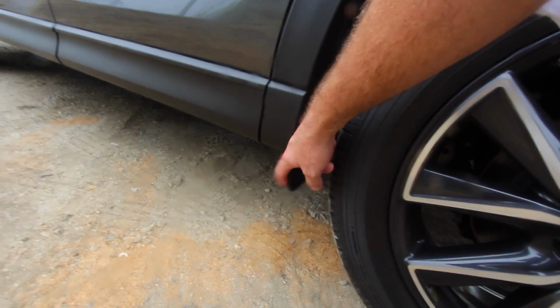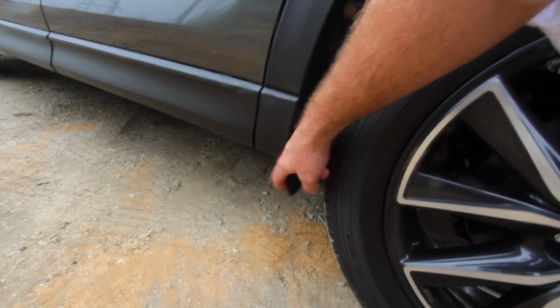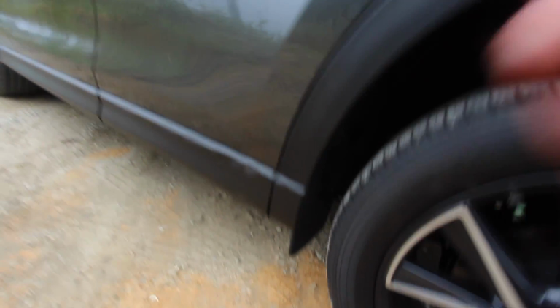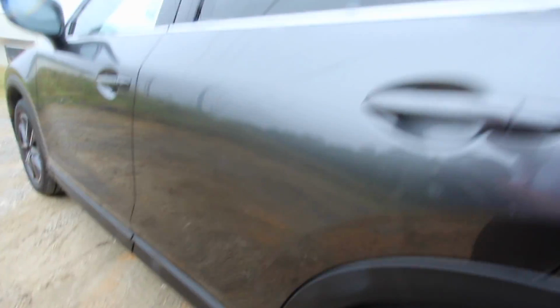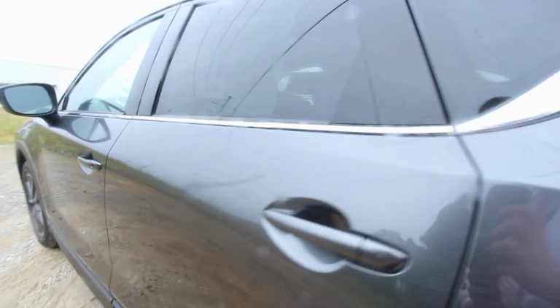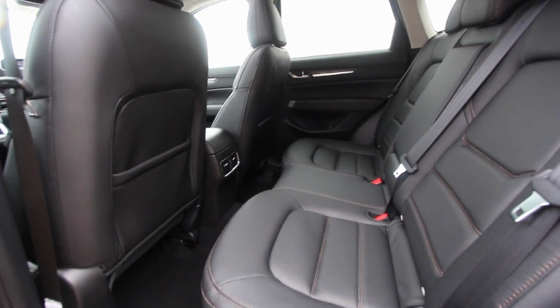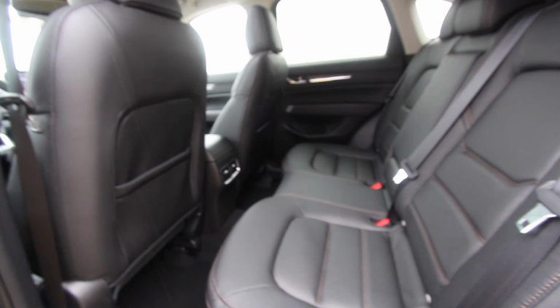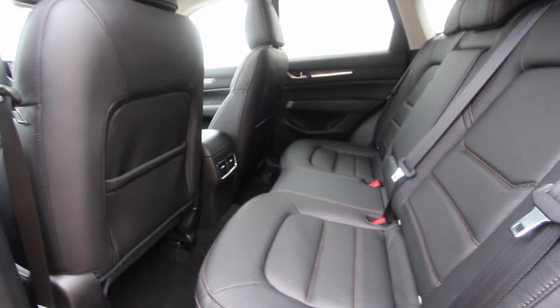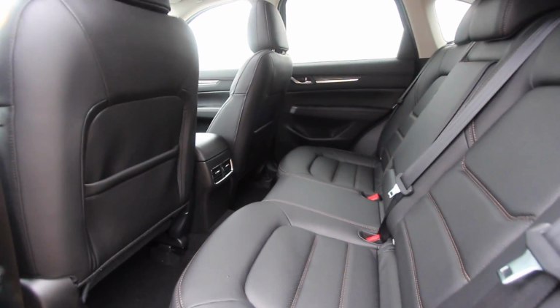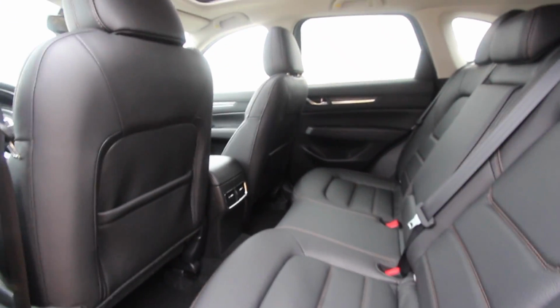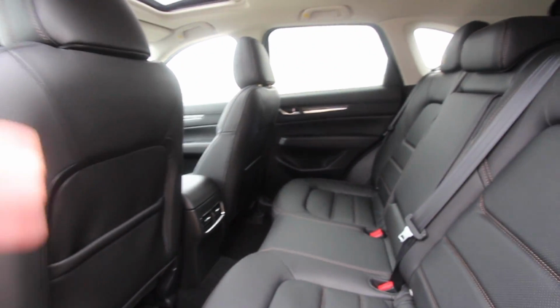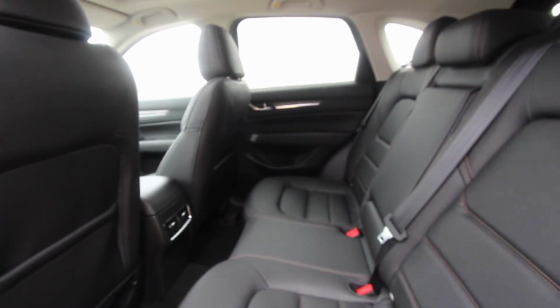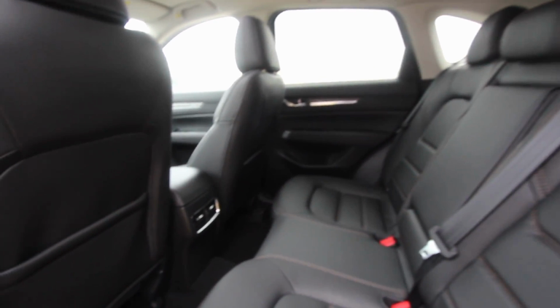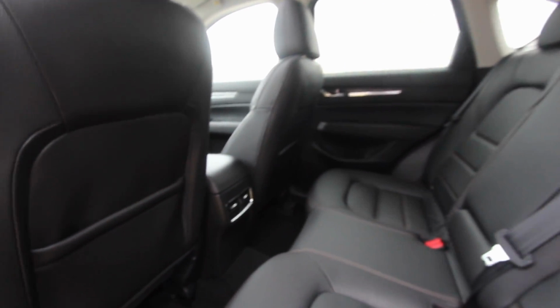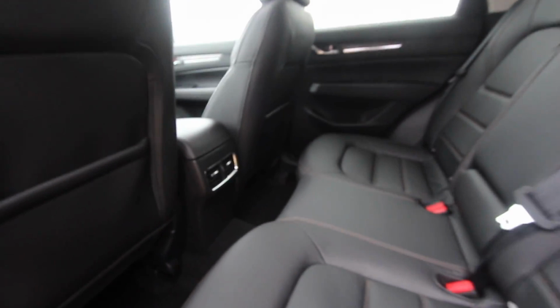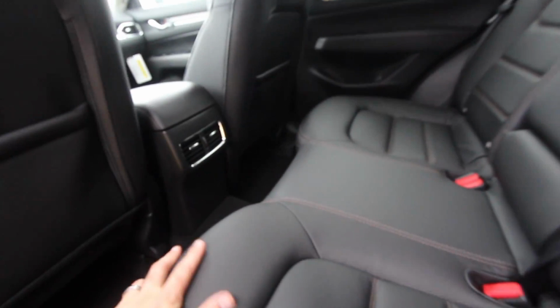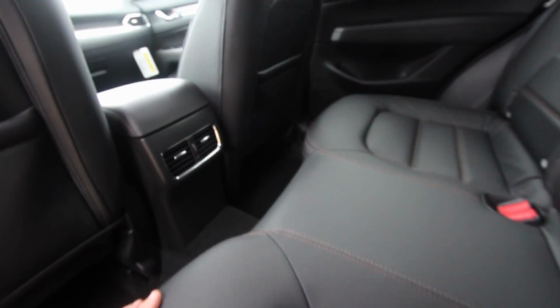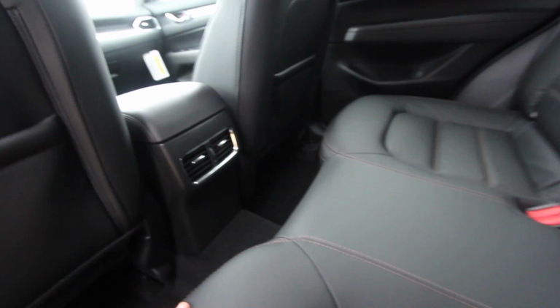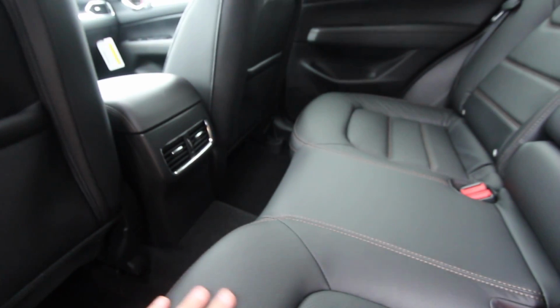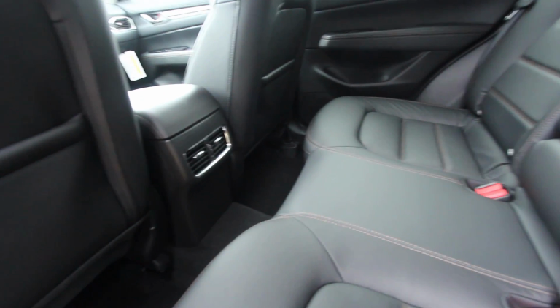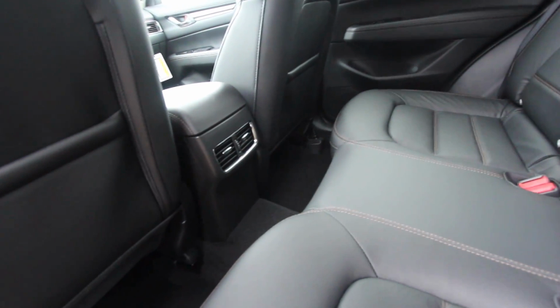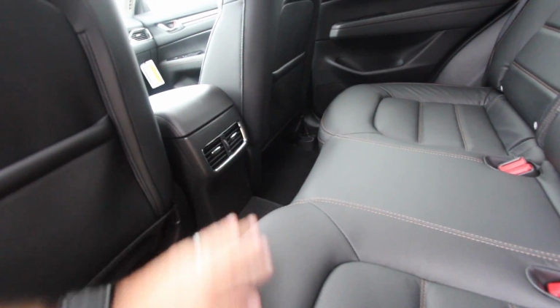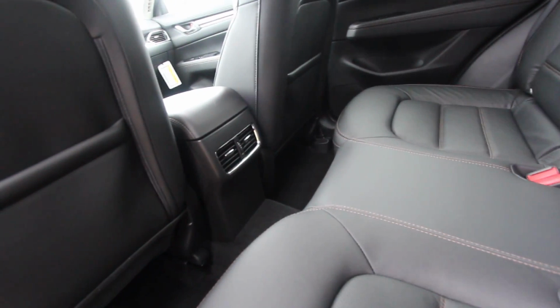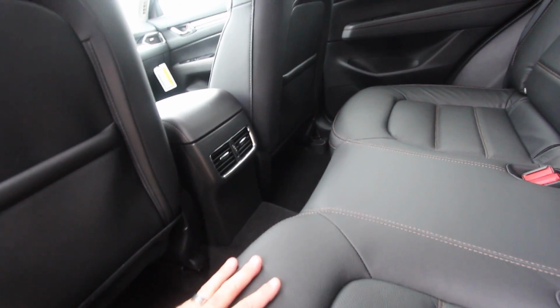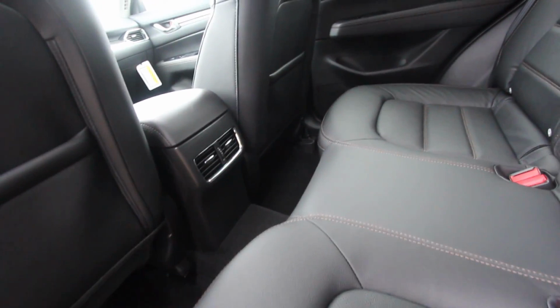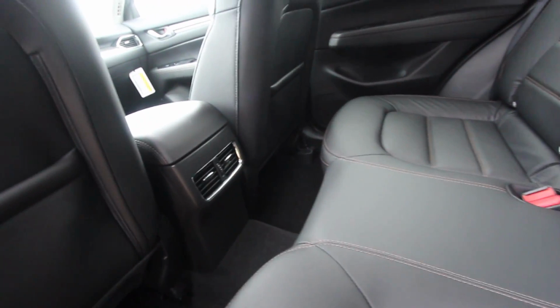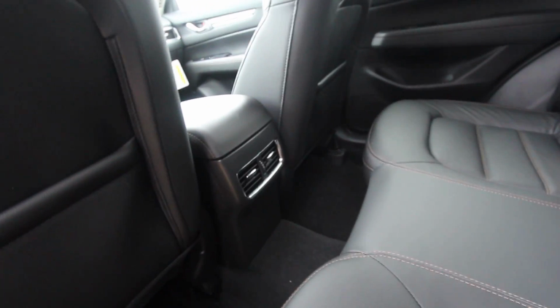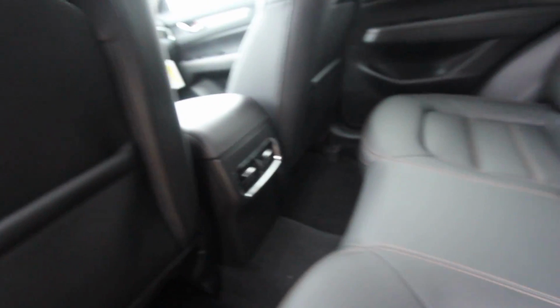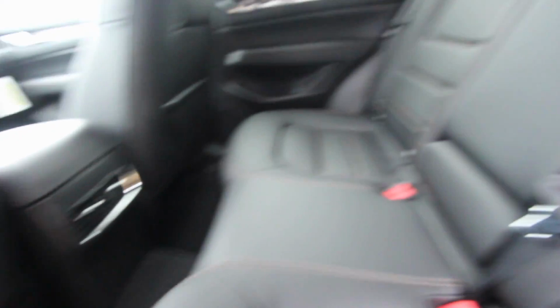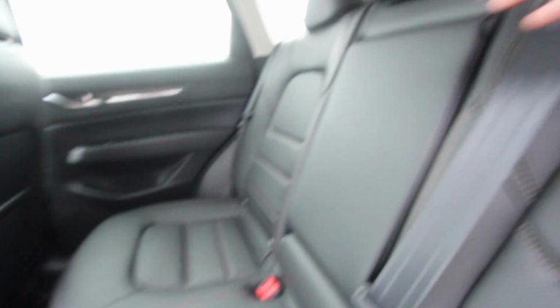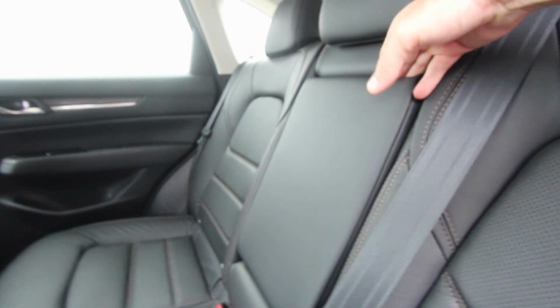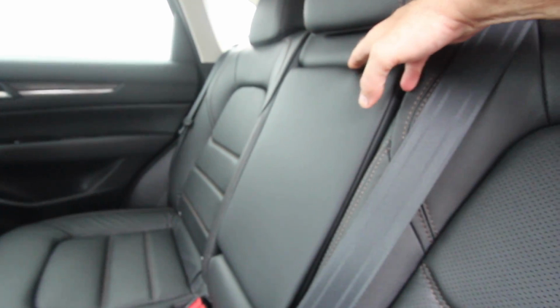Ground clearance is good on the bottom with plenty of room down there, and there's even a little mud flap. The rain is starting to come down harder so we're going to move inside. Stay tuned on the channel and on Facebook with Stokes Mazda — we'll definitely be doing a lot more on this car in the next couple of days.